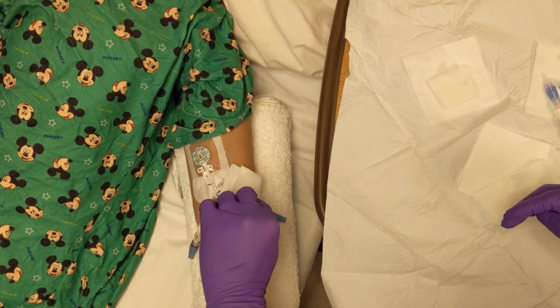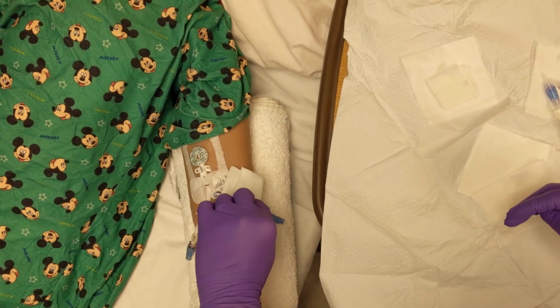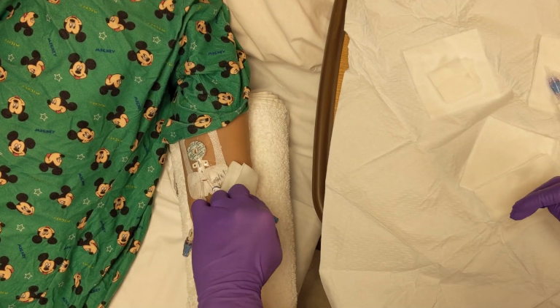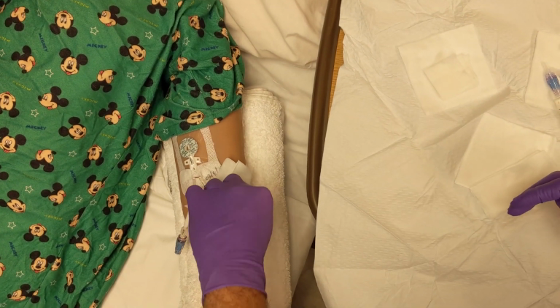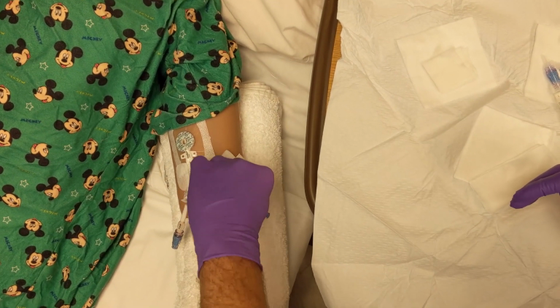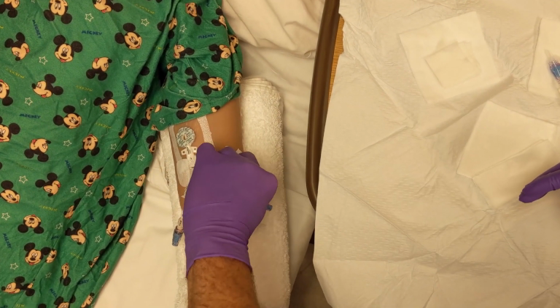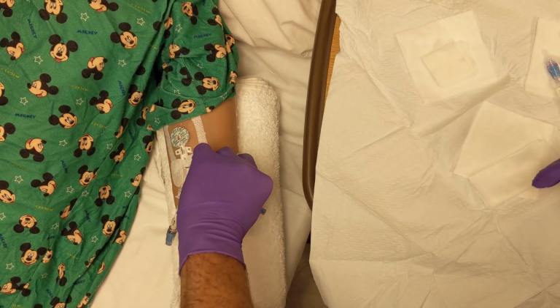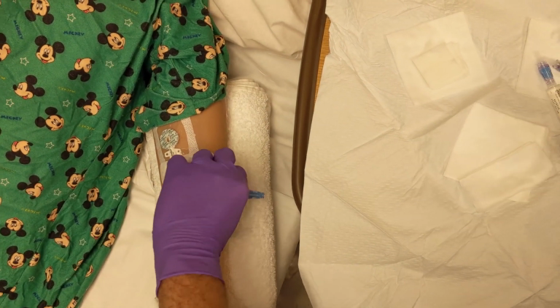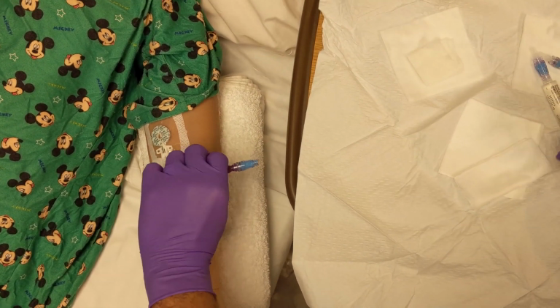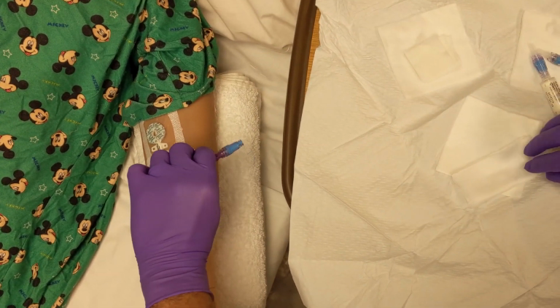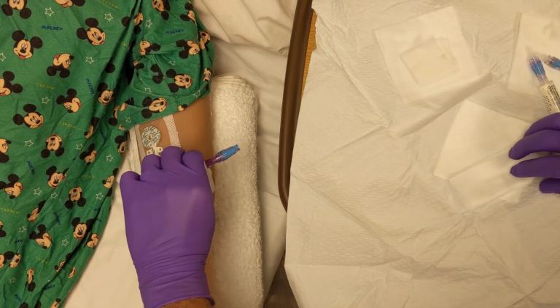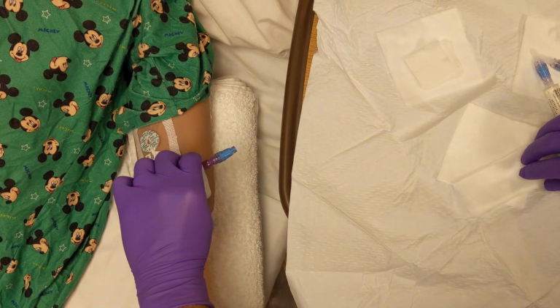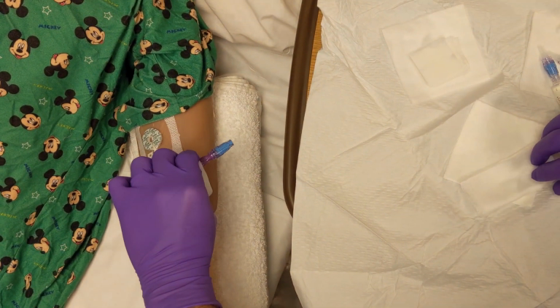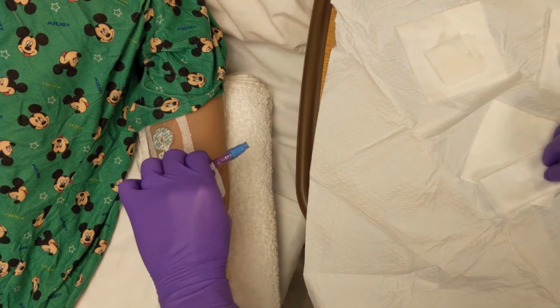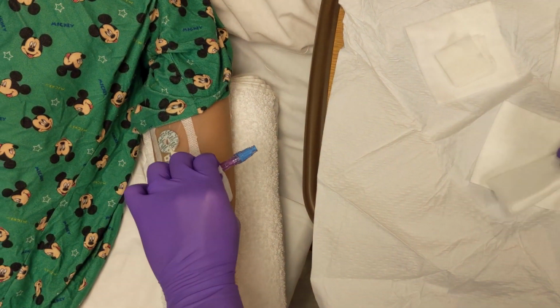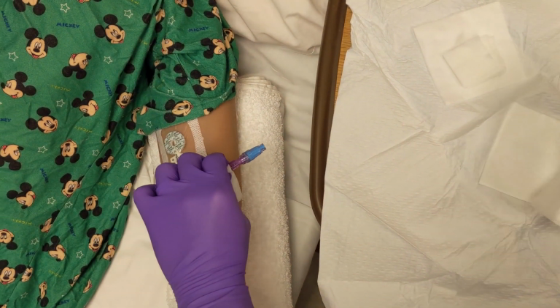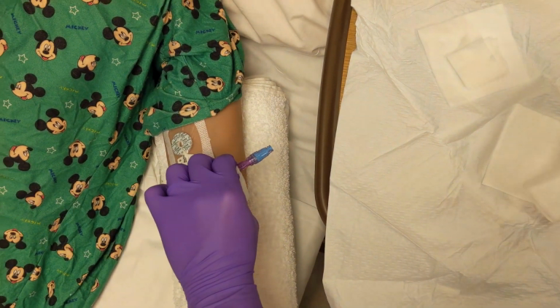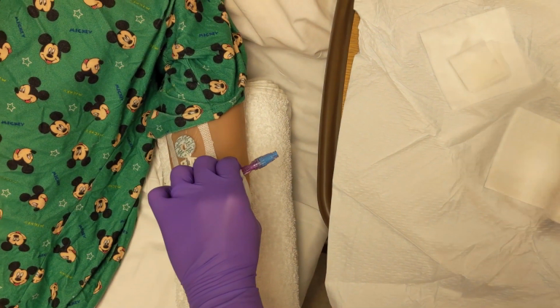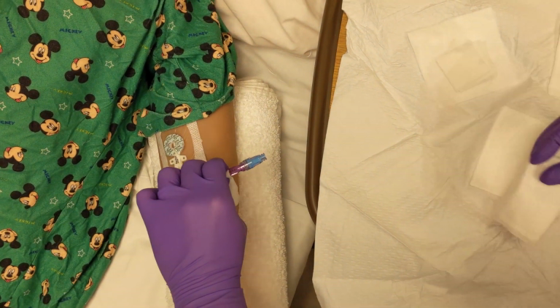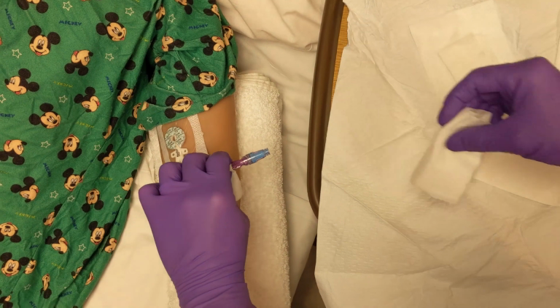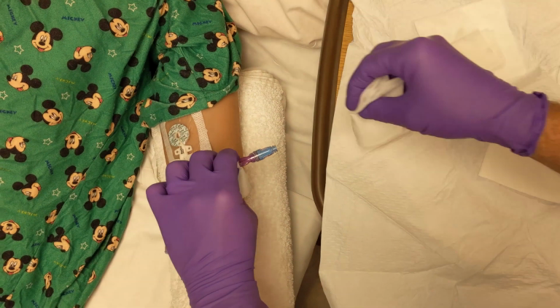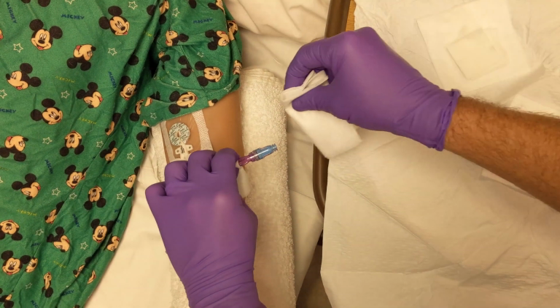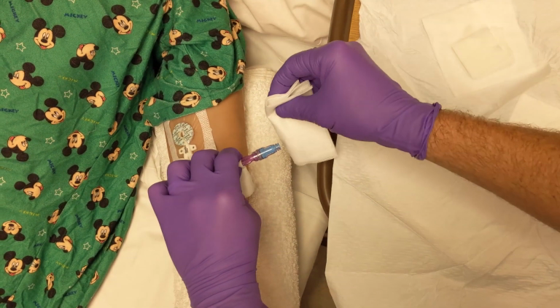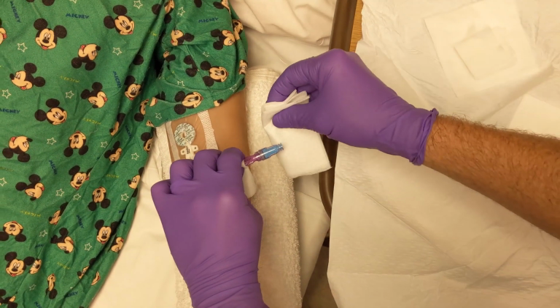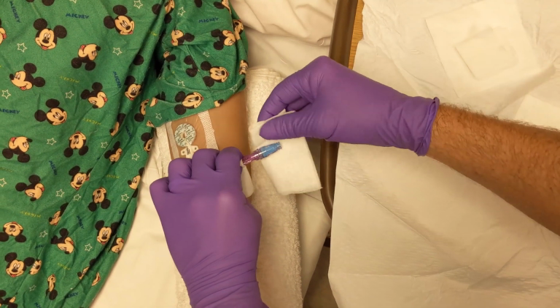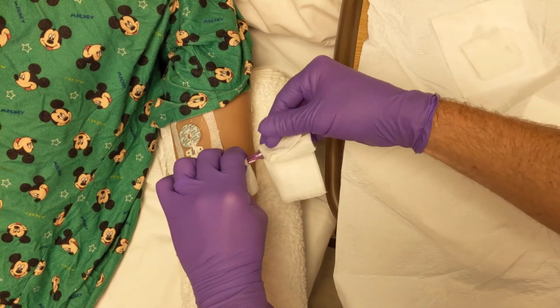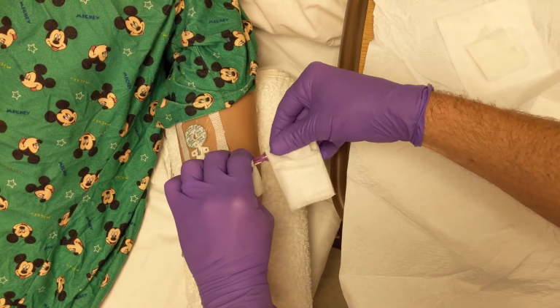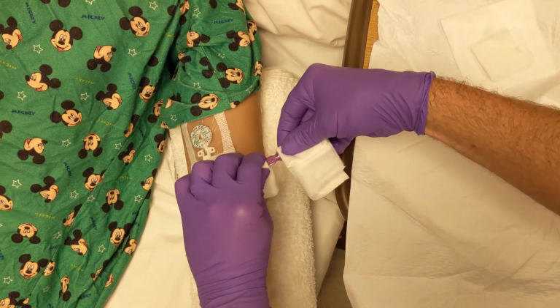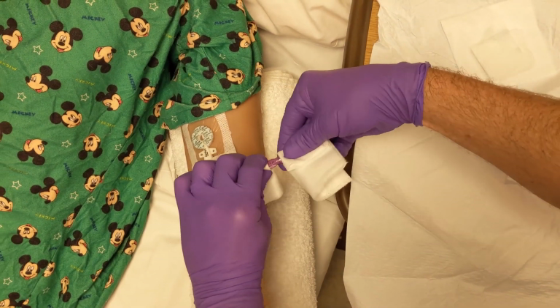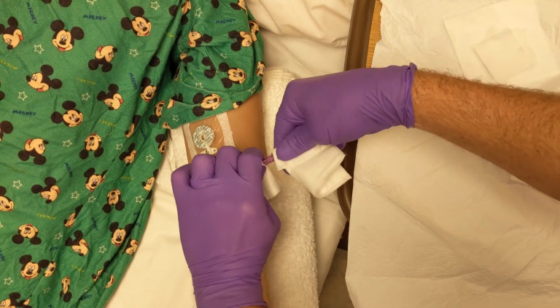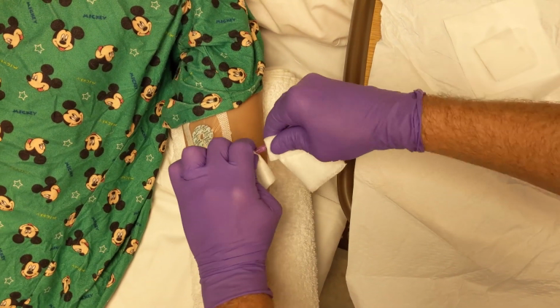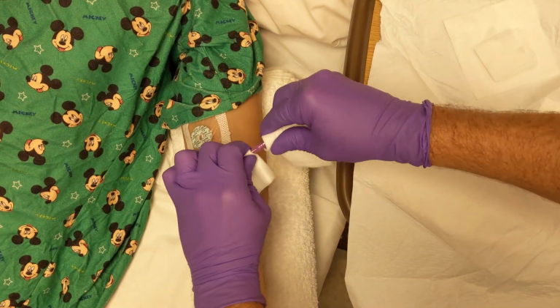With your sterile dominant hand and using another gauze, grasp the injection cap, disconnect and discard the cap away from your sterile field.